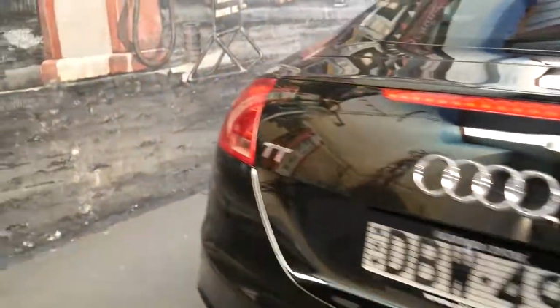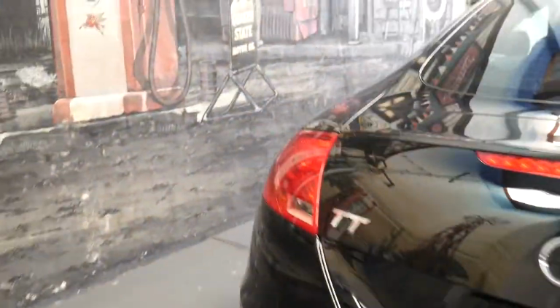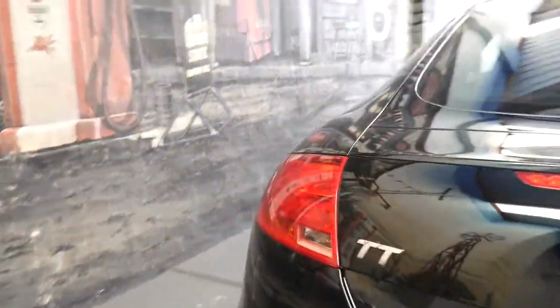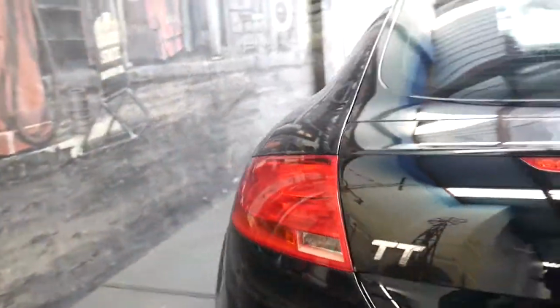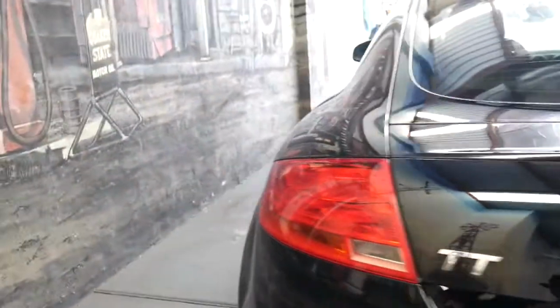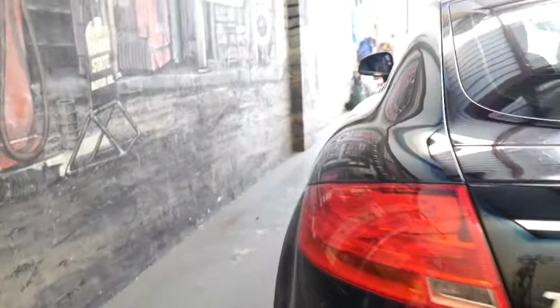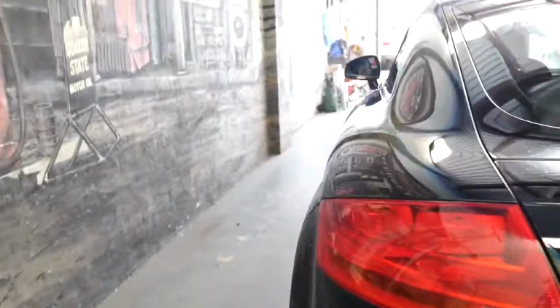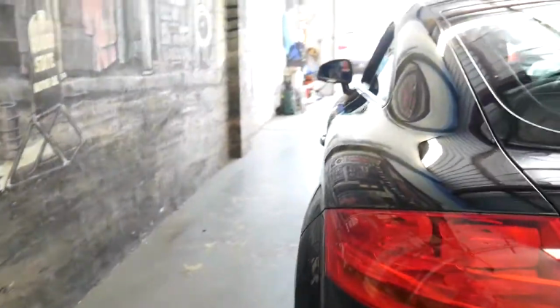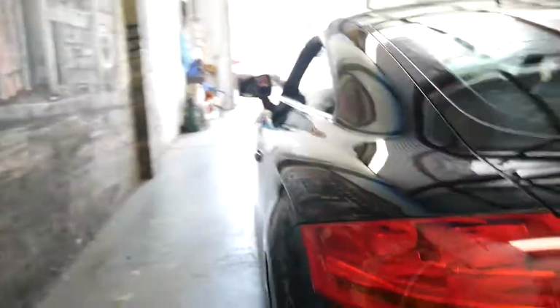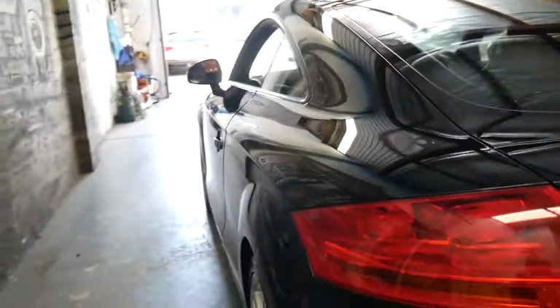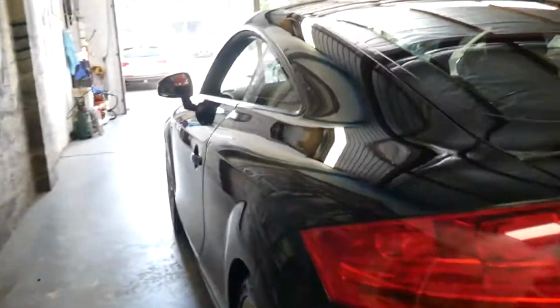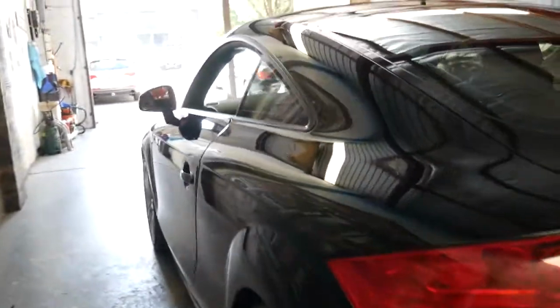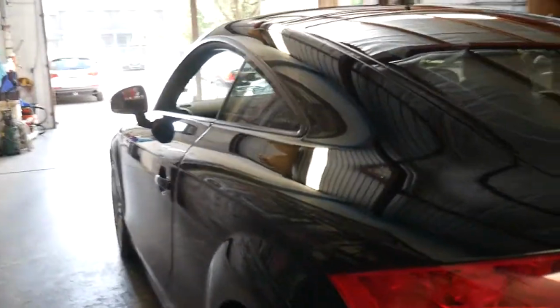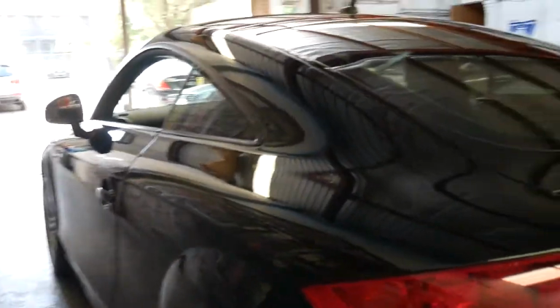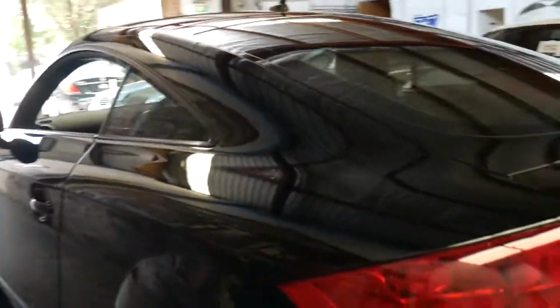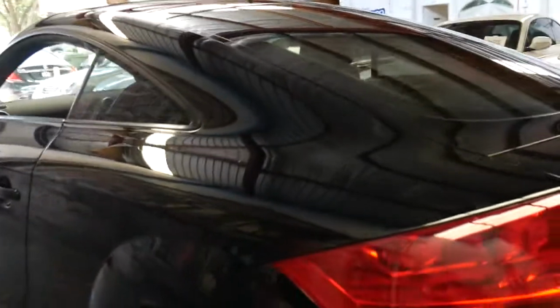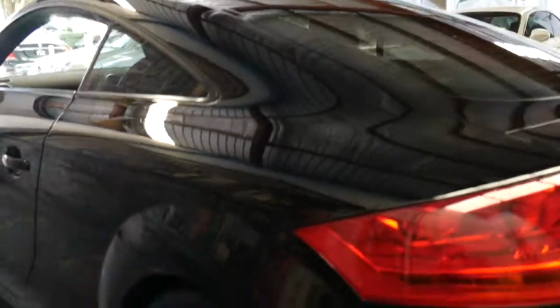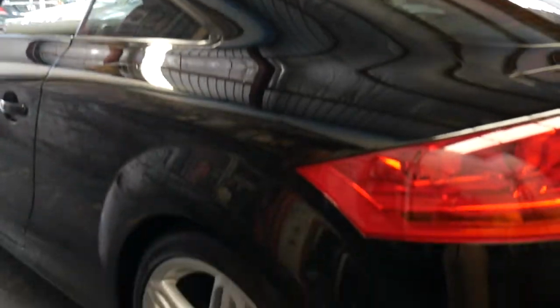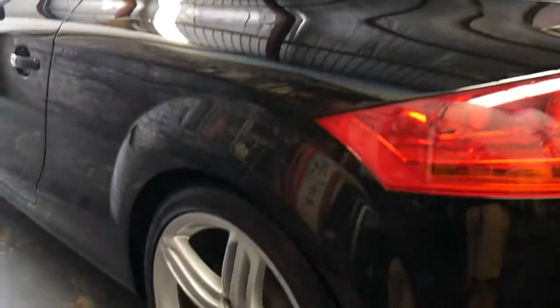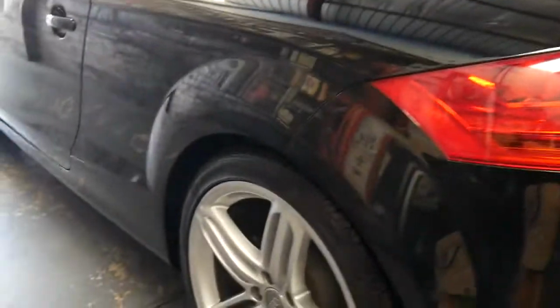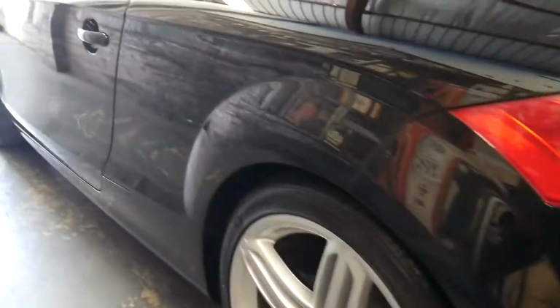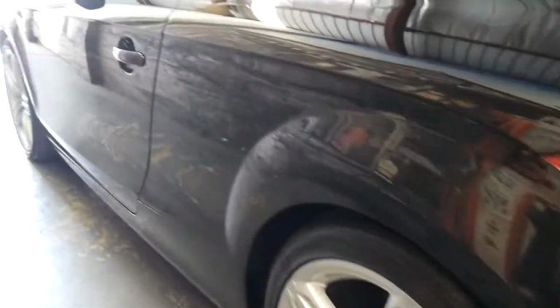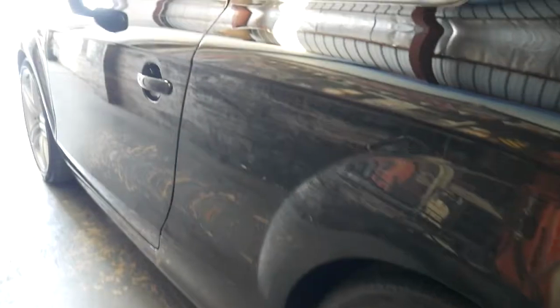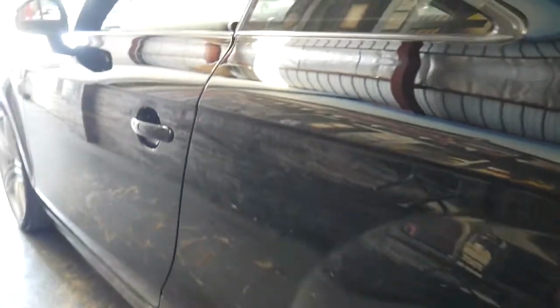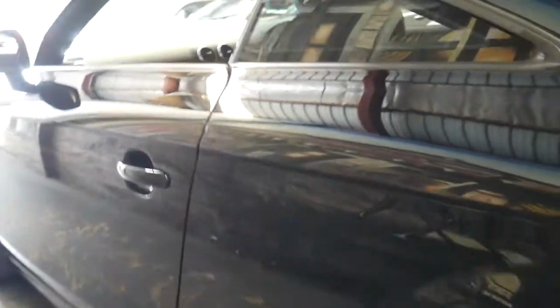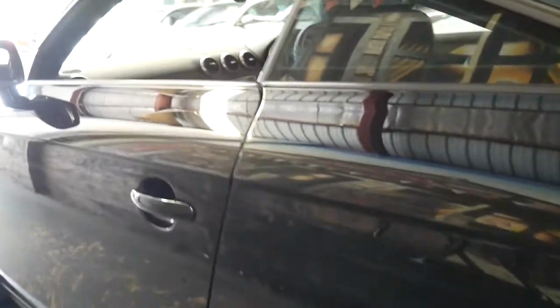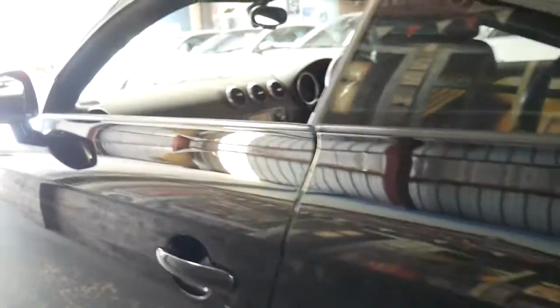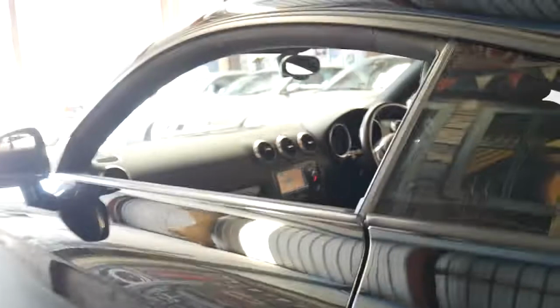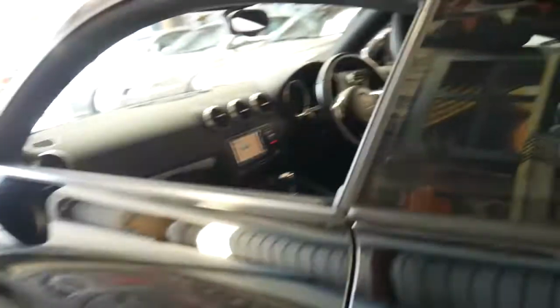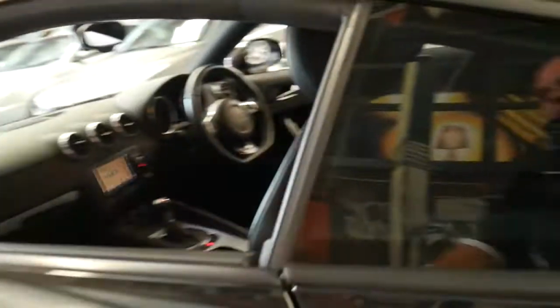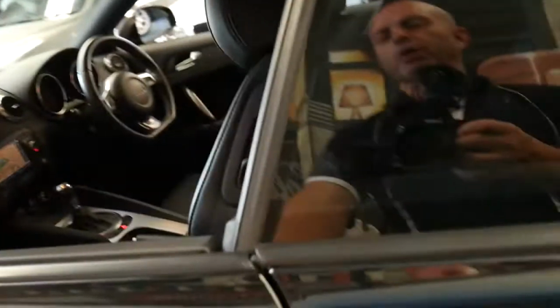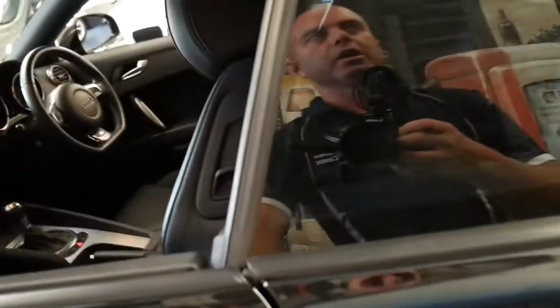It has parking sensors, factory navigation, full leather interior, window tint, and the alloy wheels are absolutely gorgeous with lovely Pirelli P0 tyres.